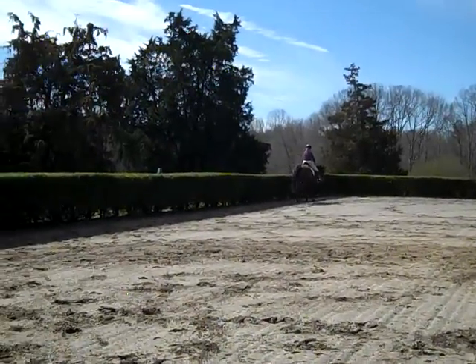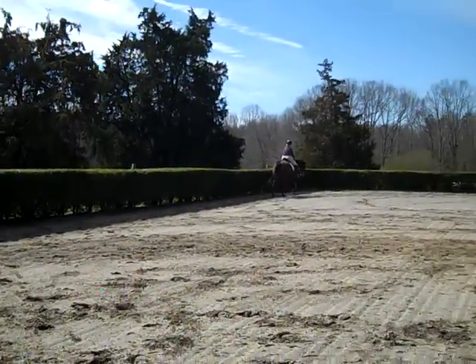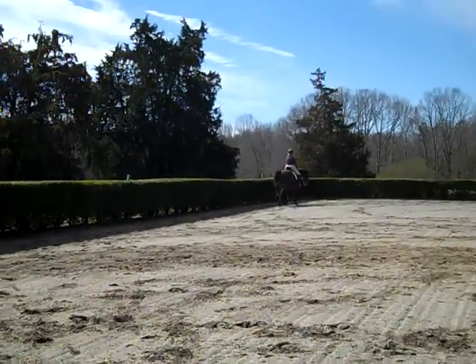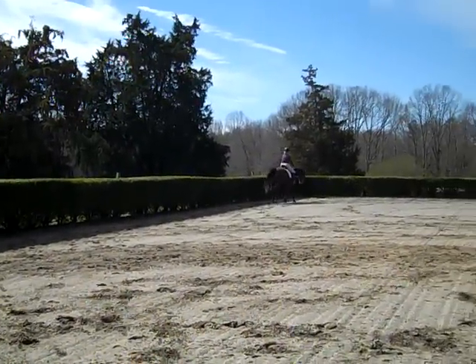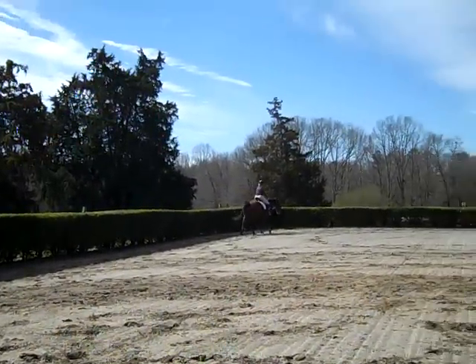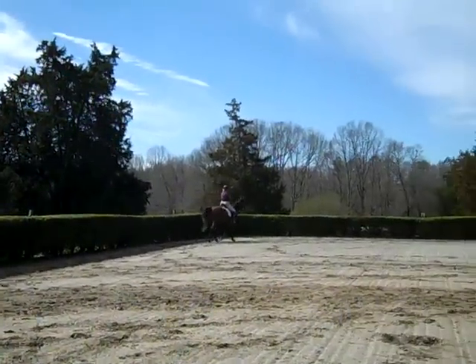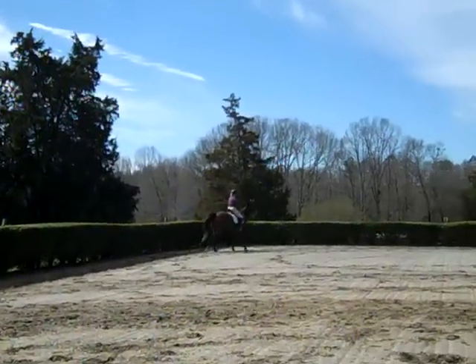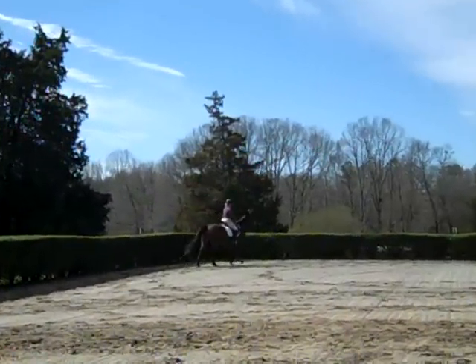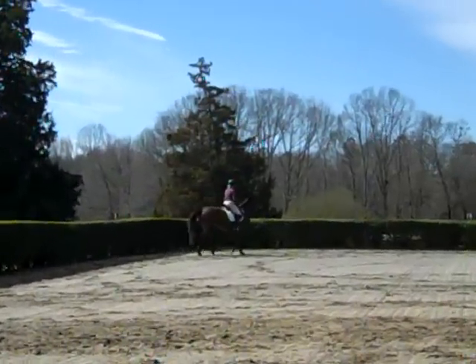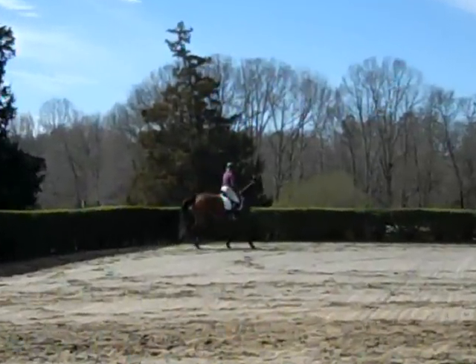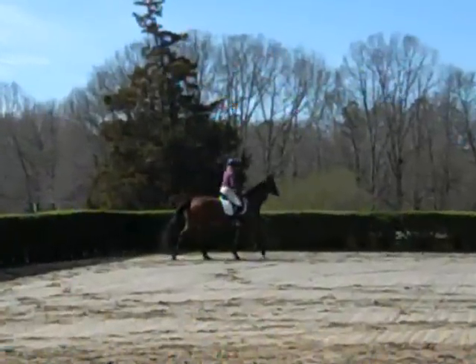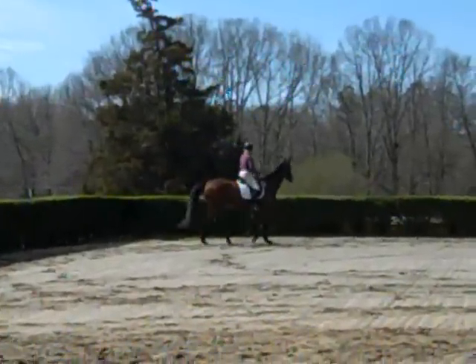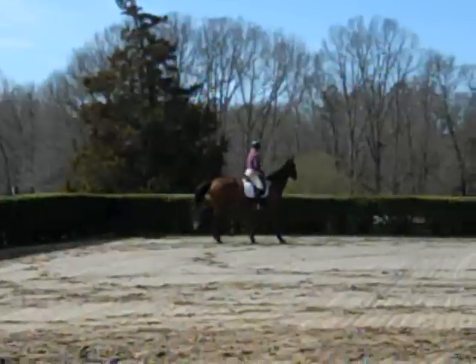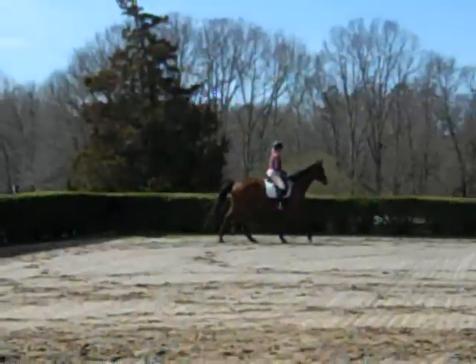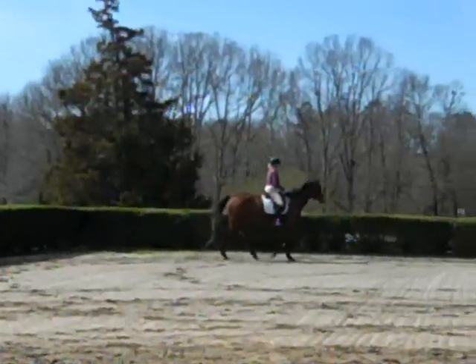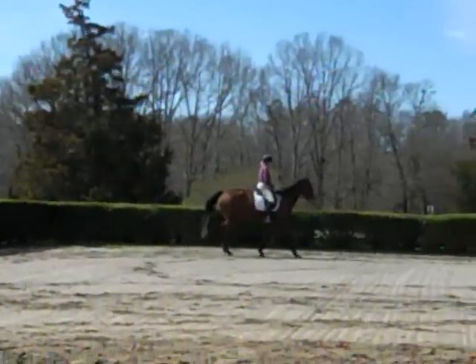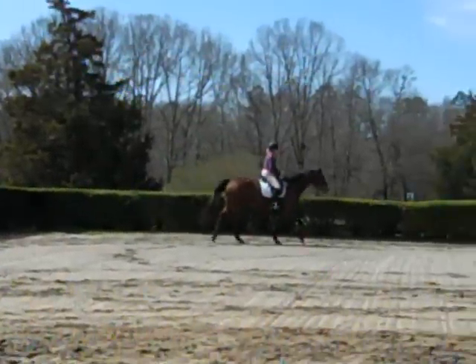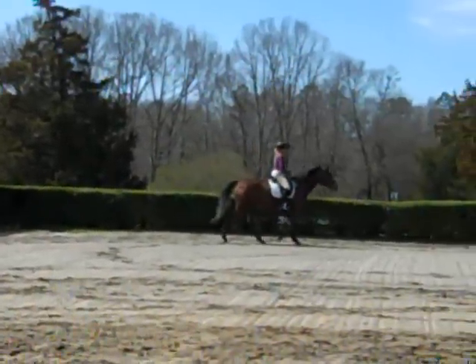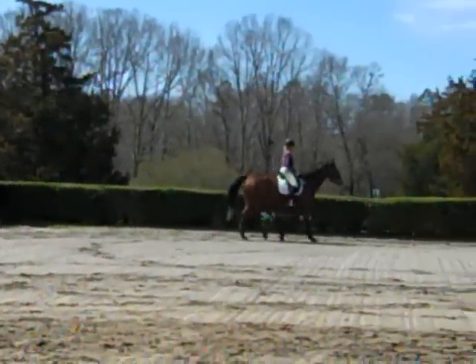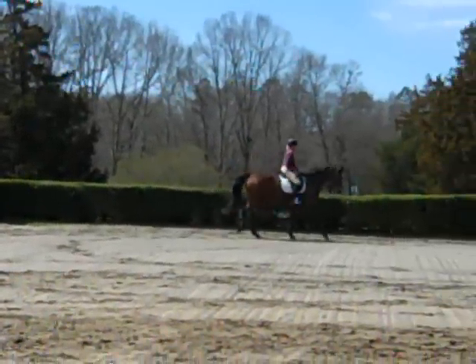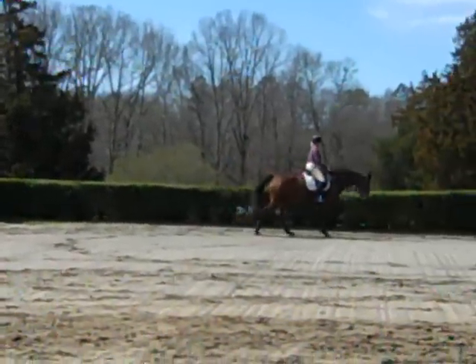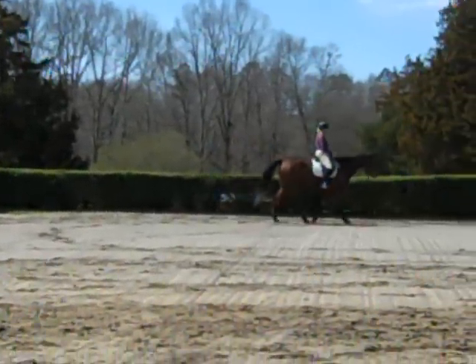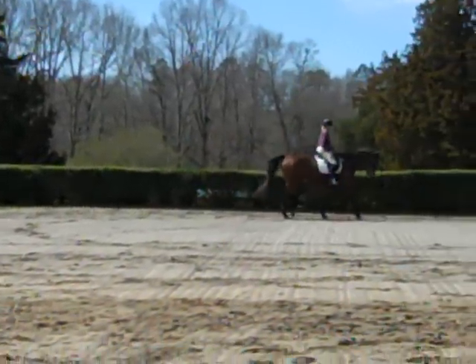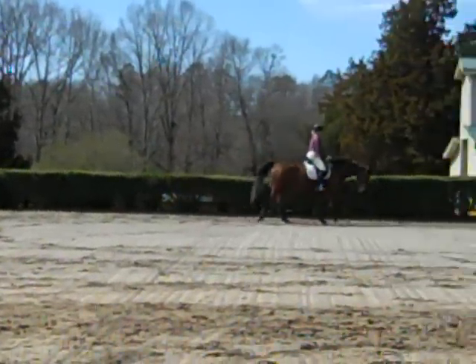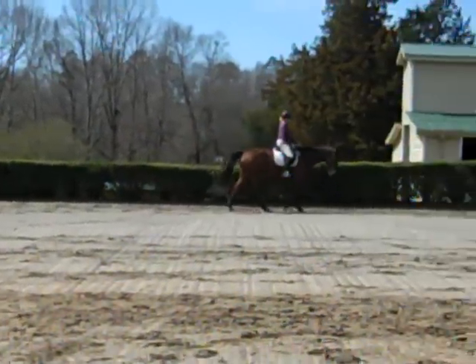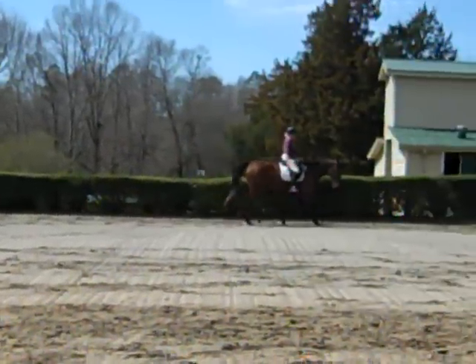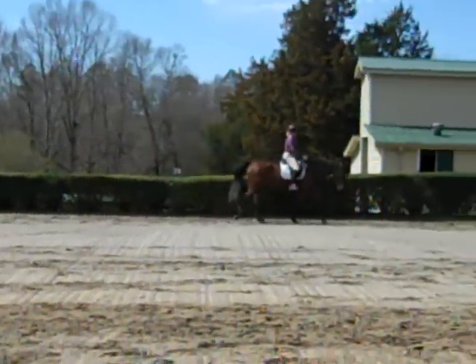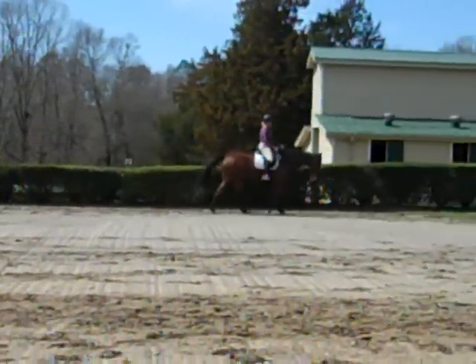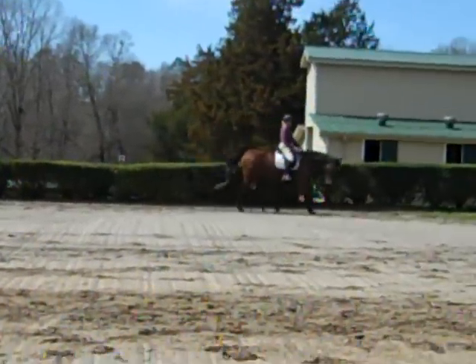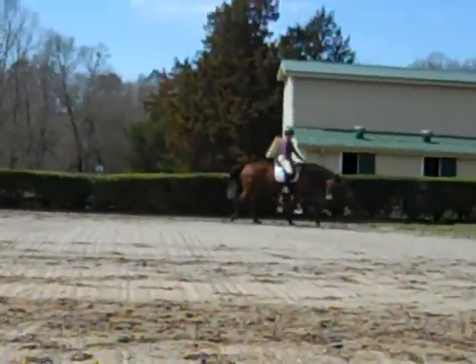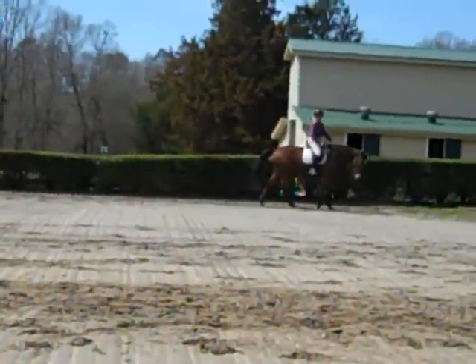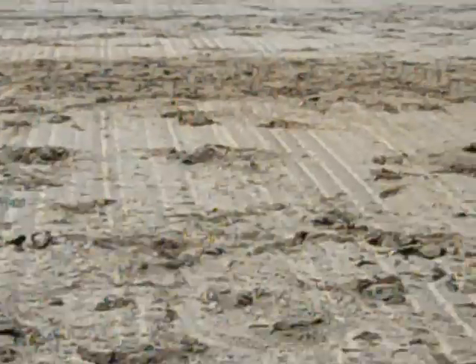Miss Melody, for those of you who know her, is a hot-blooded kind of horse. She's got this fear of mockingbirds and can be quick to many things. So we started out with the walk and feeling the half halt.